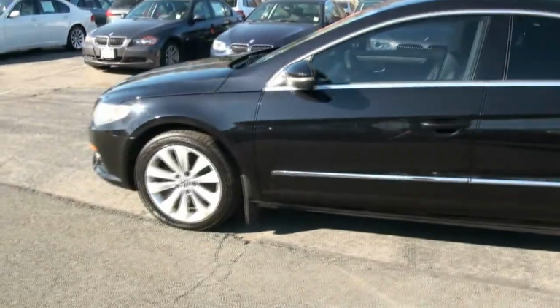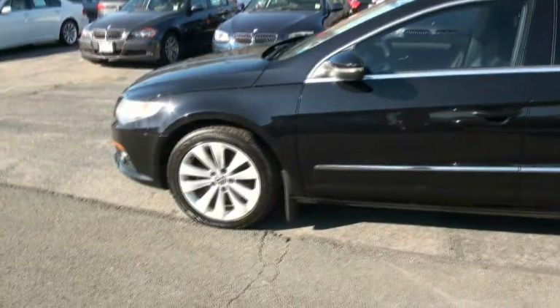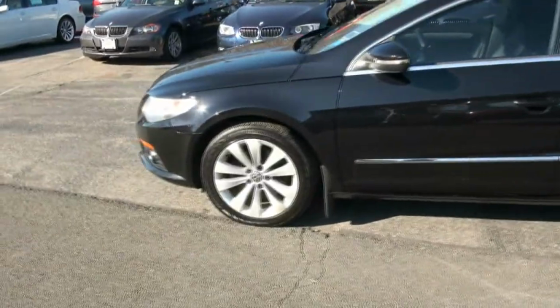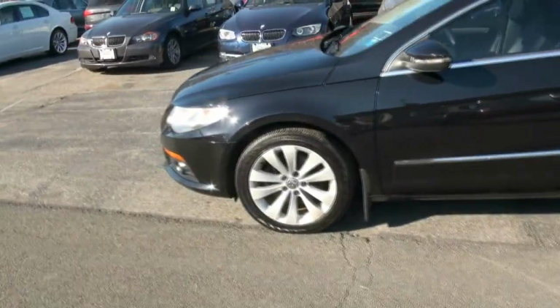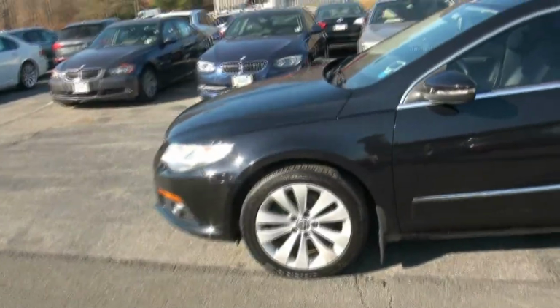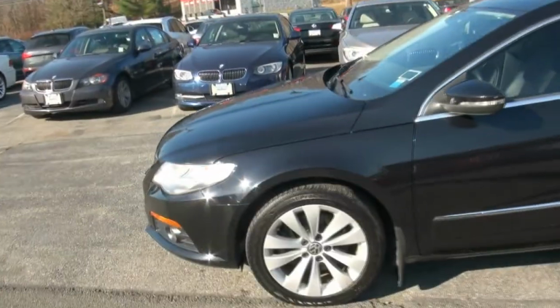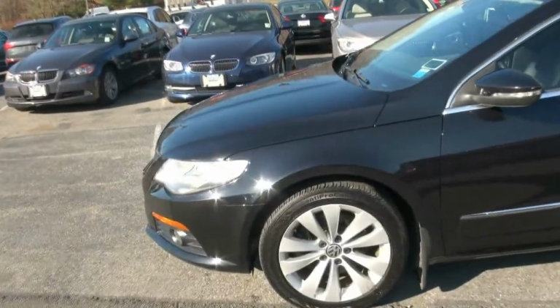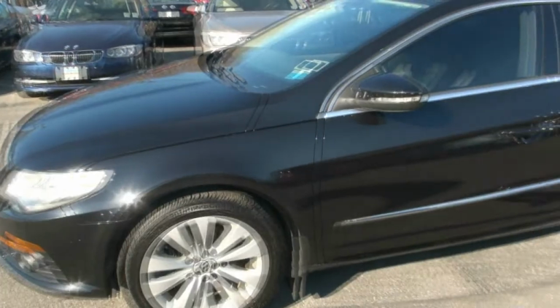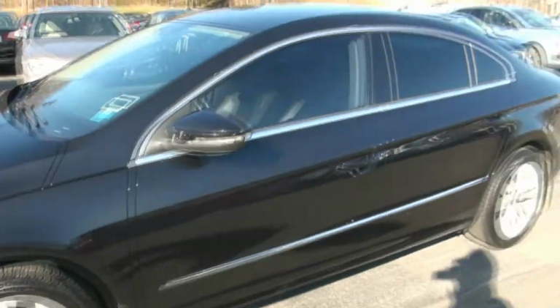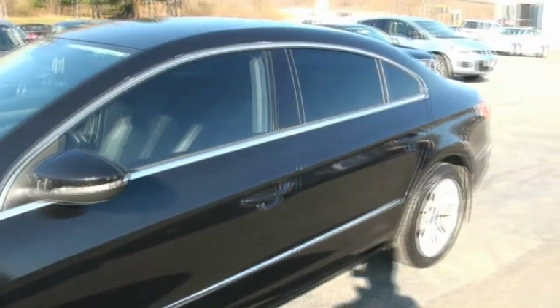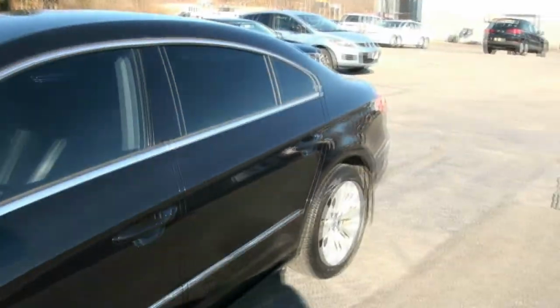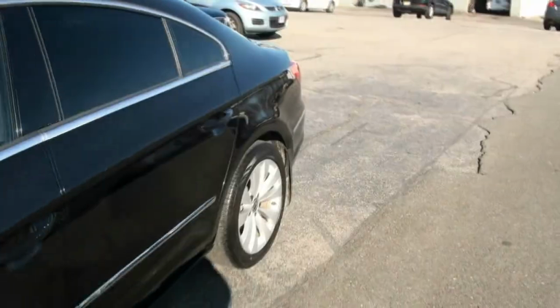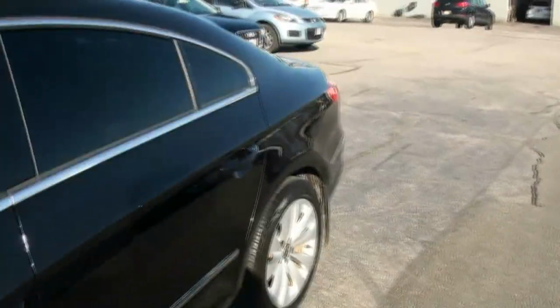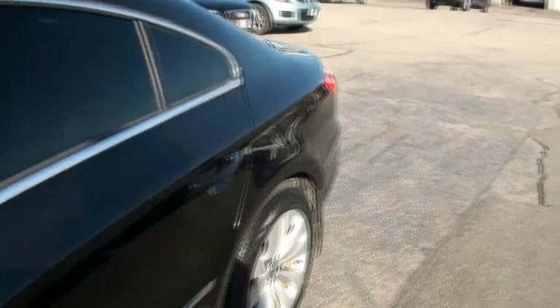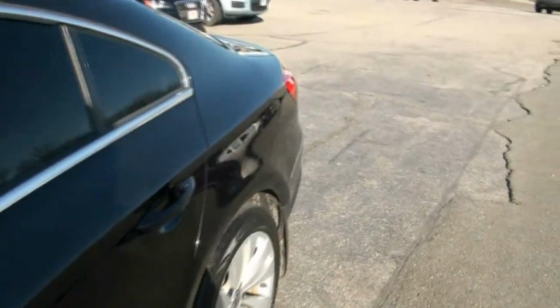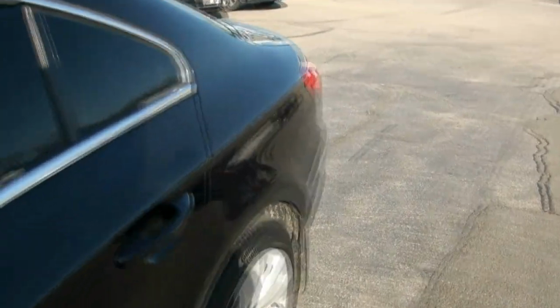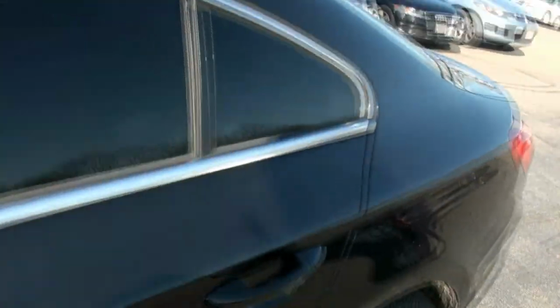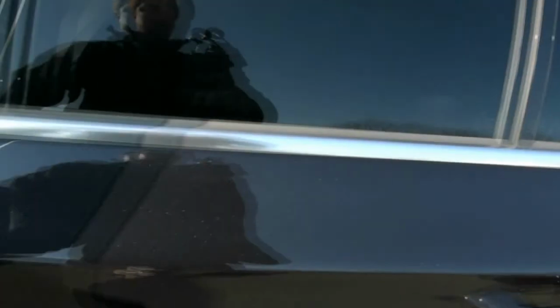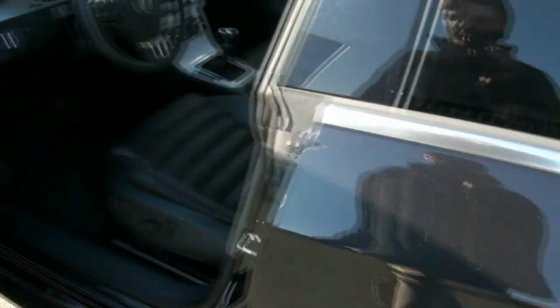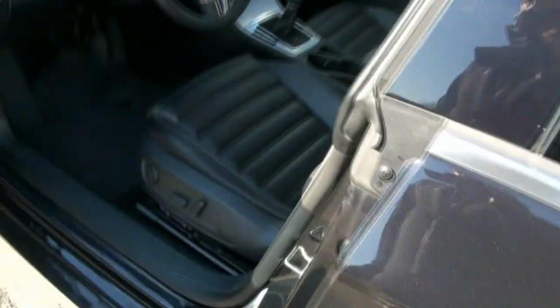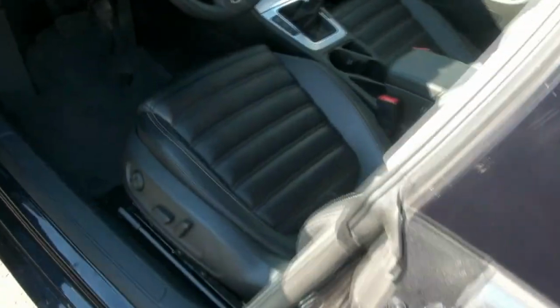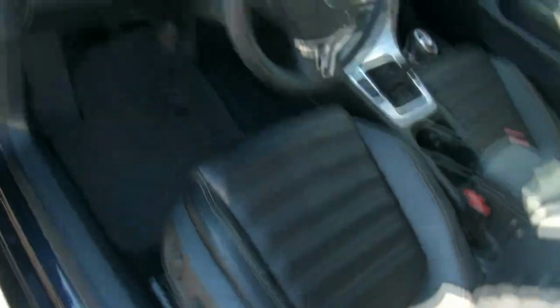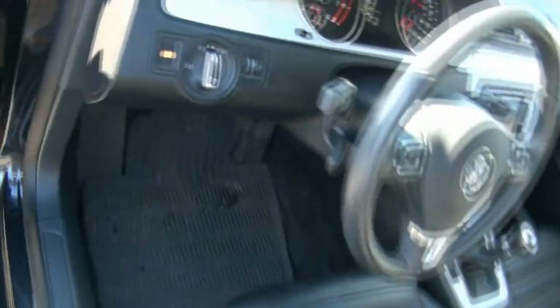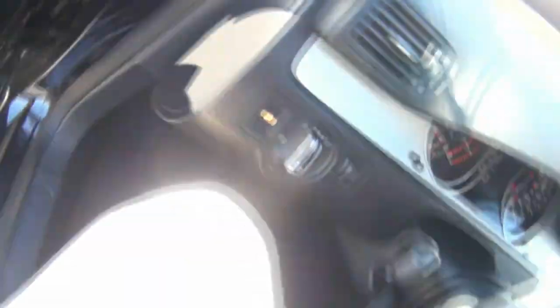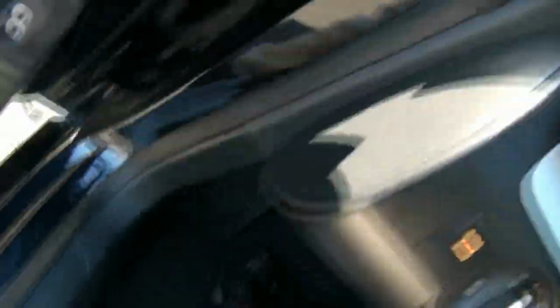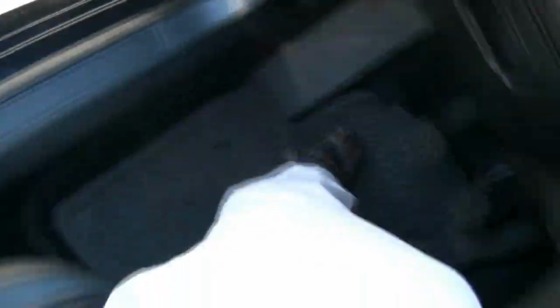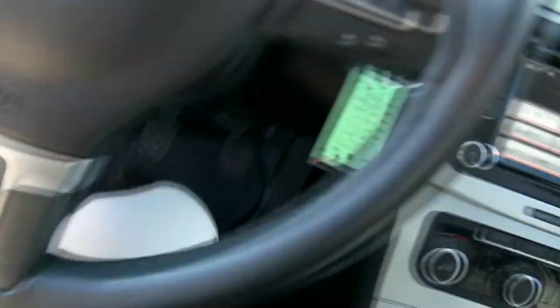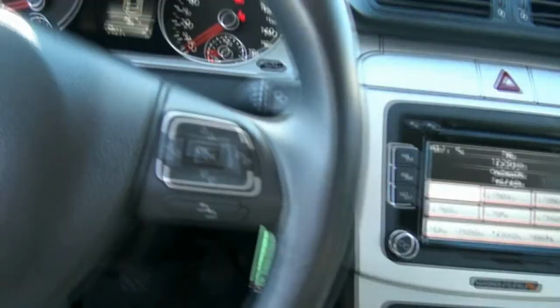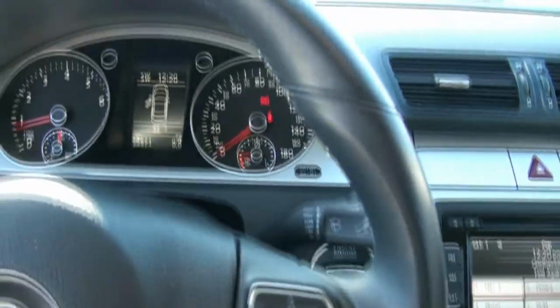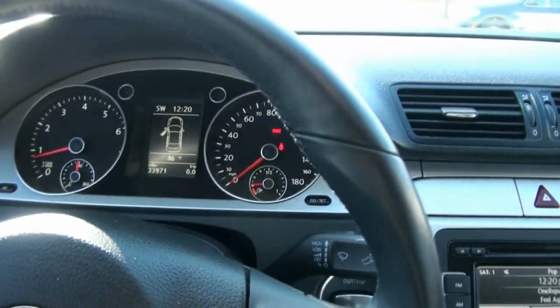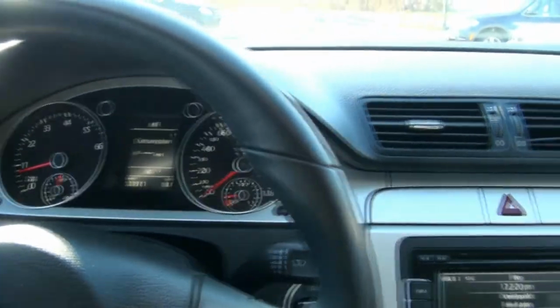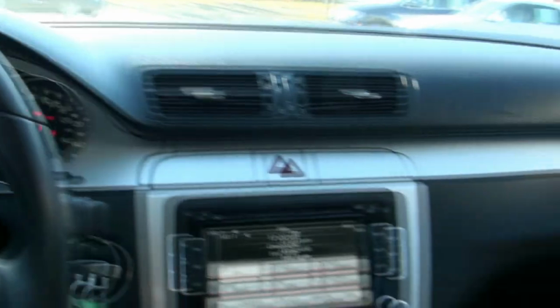Continentals. Definitely a sleek and sharp automobile. 33,000 miles.